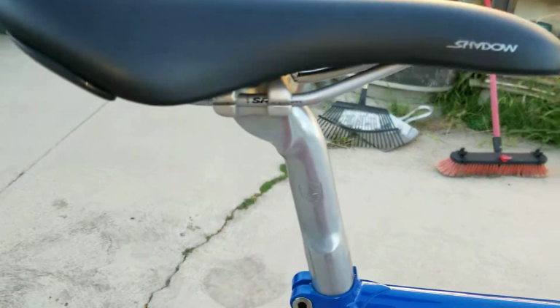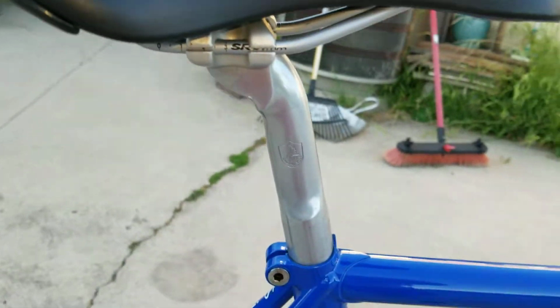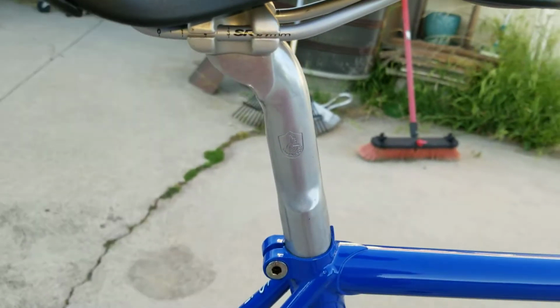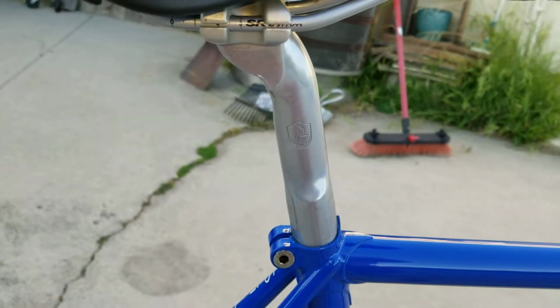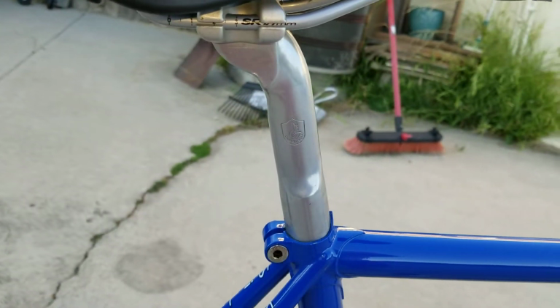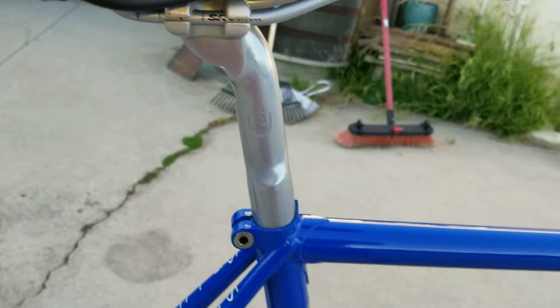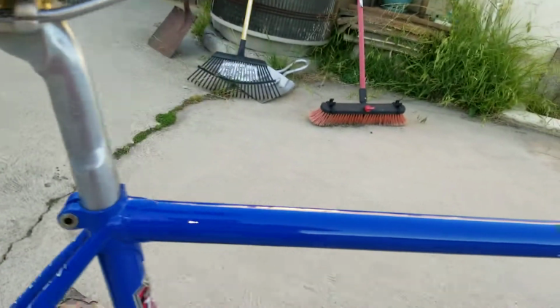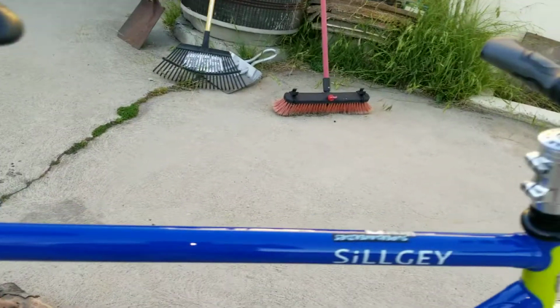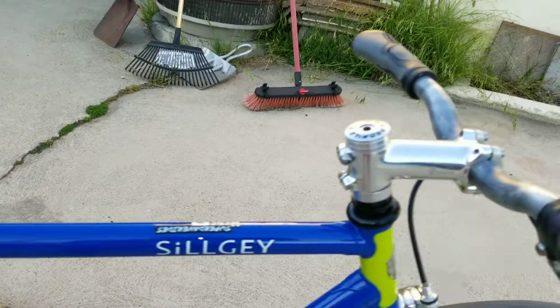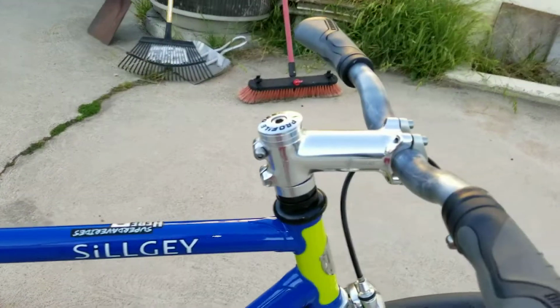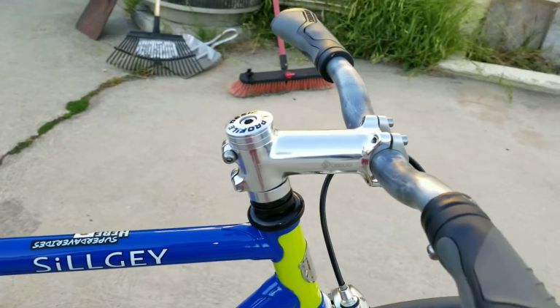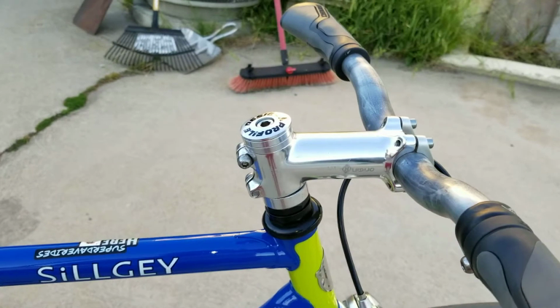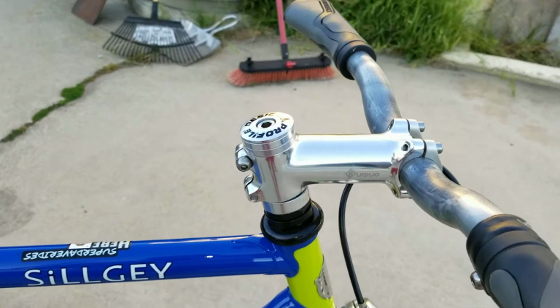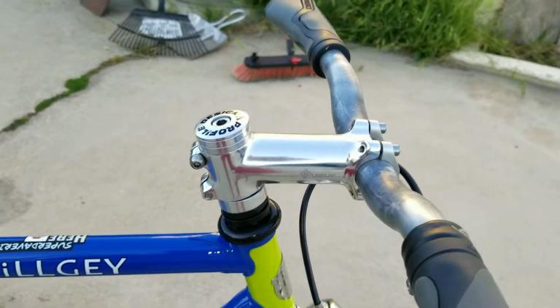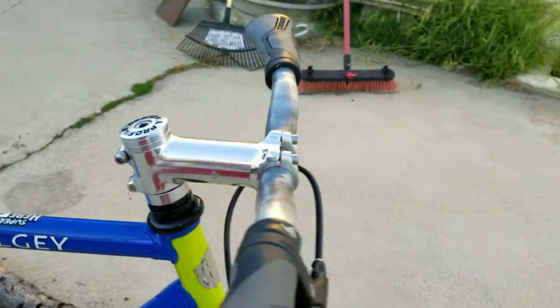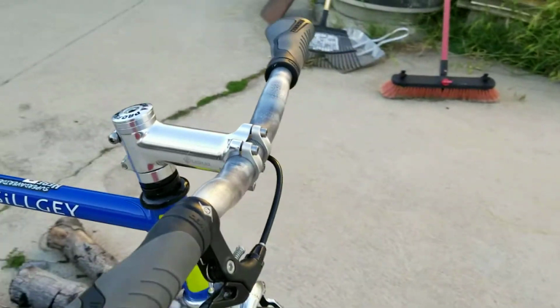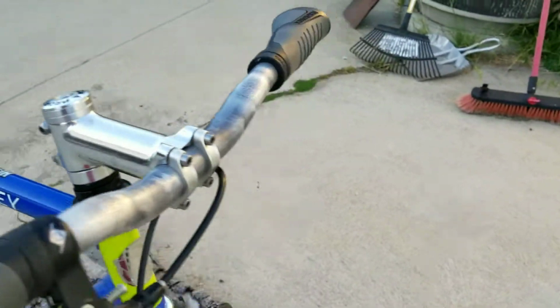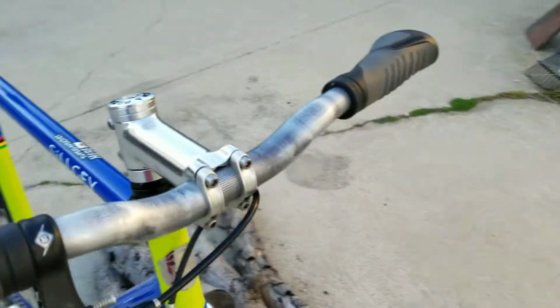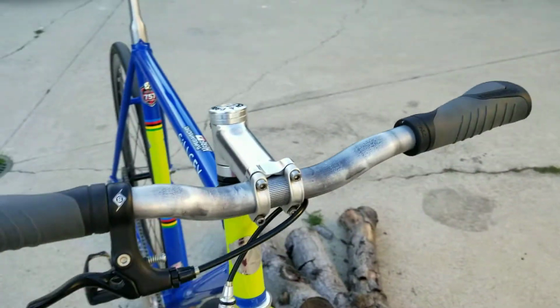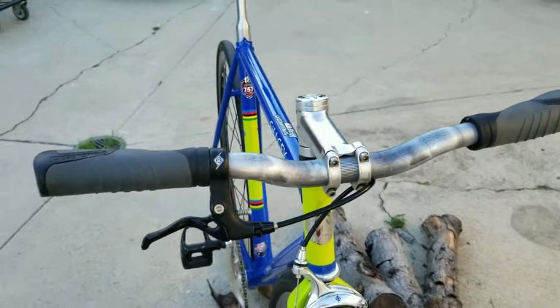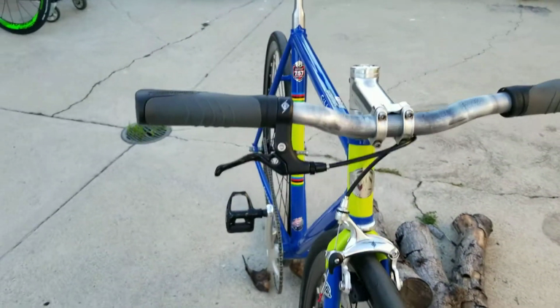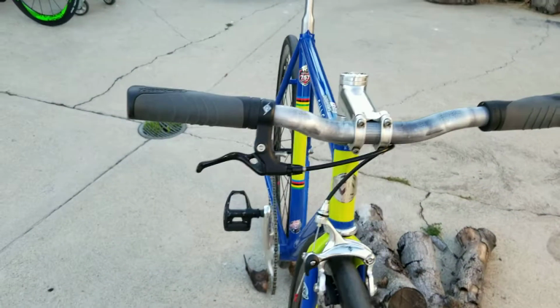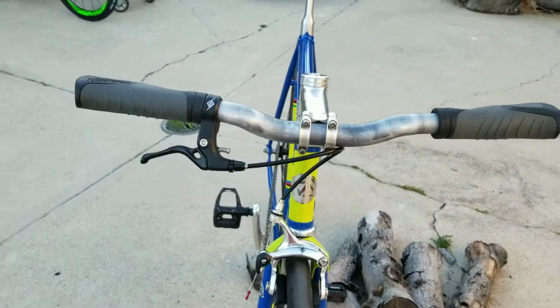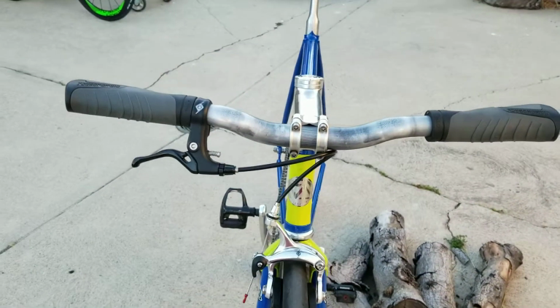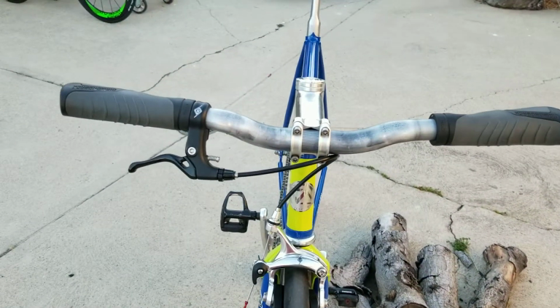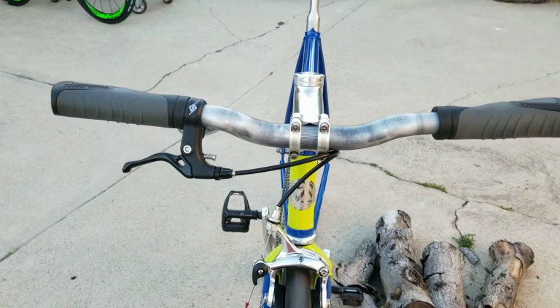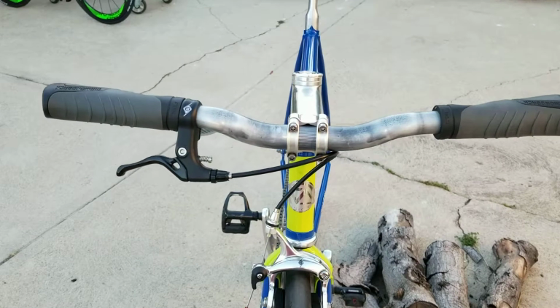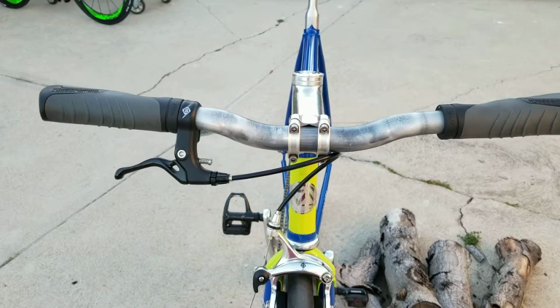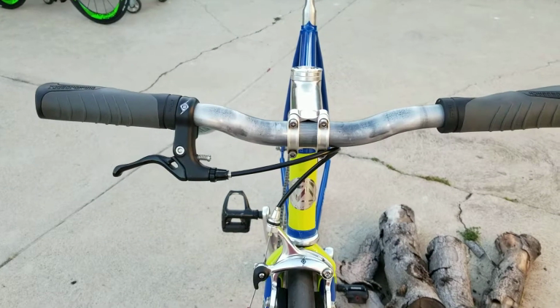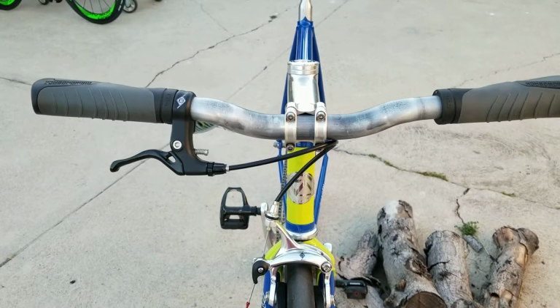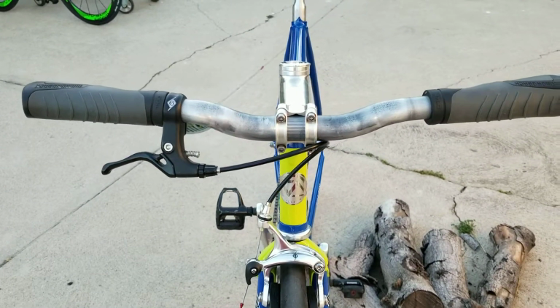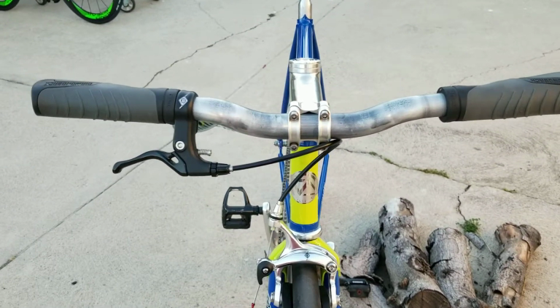Old Campagnolo aero seat post. Origin 8 stem — I believe it's a 110. This bar came off an old mountain bike, cut down, just has a slight rise to it, so it's perfect.